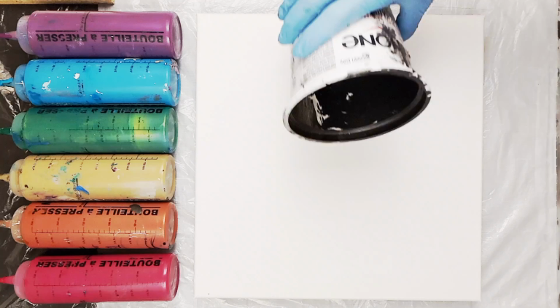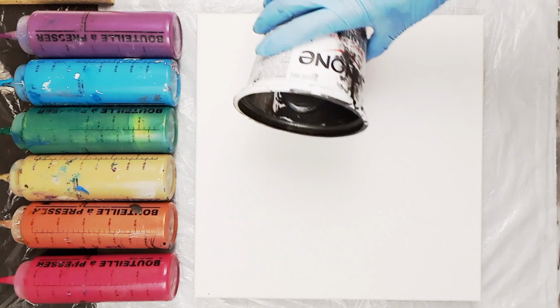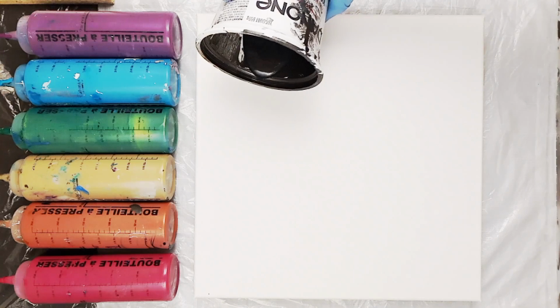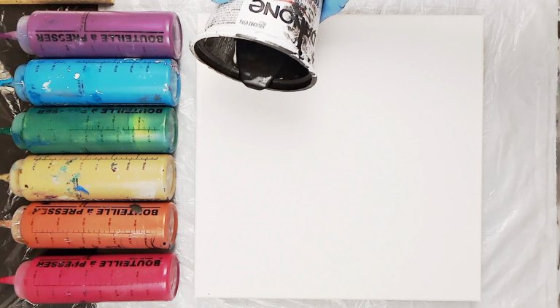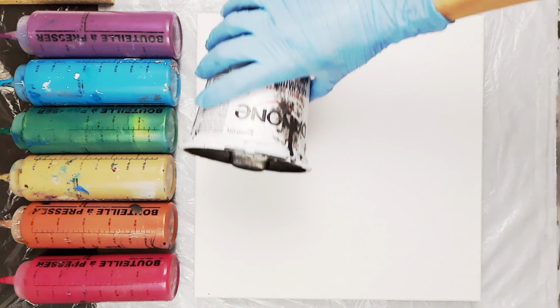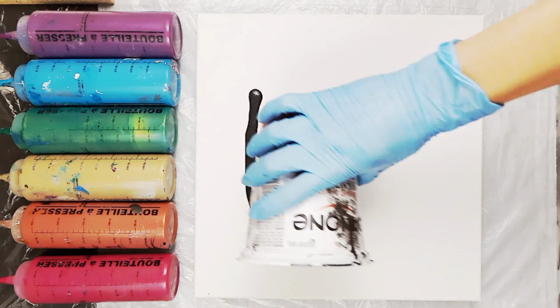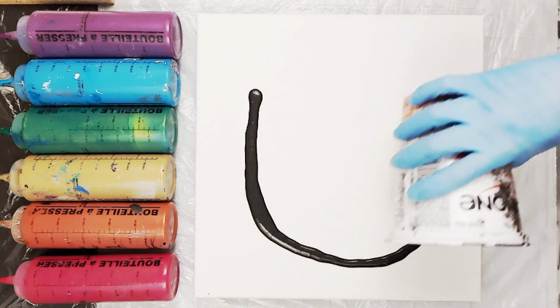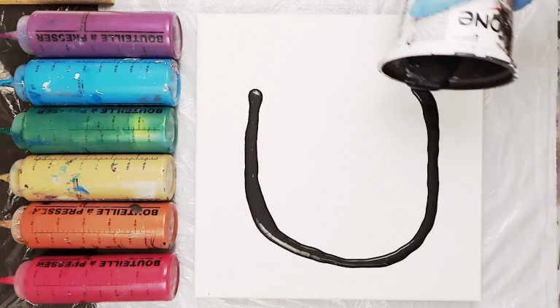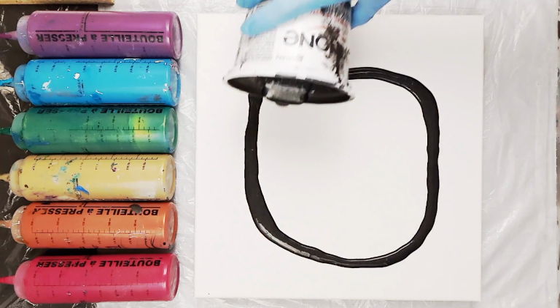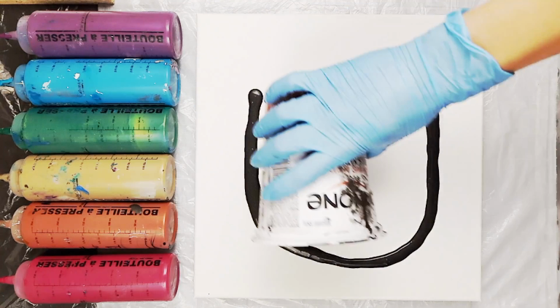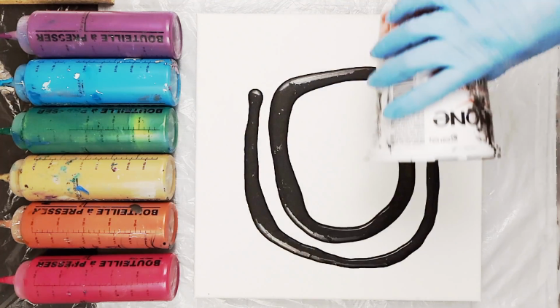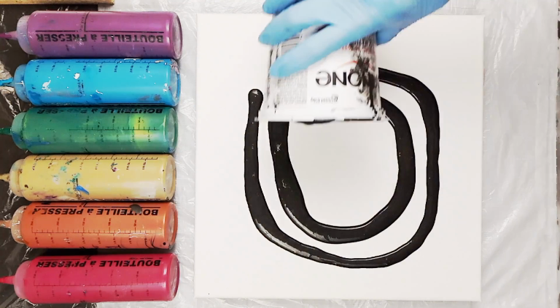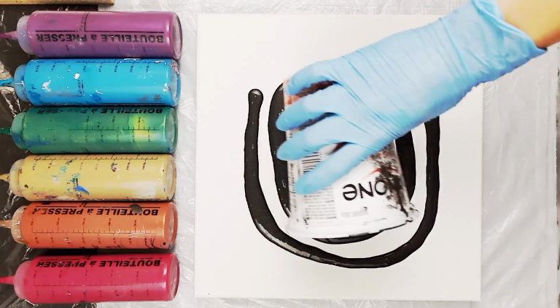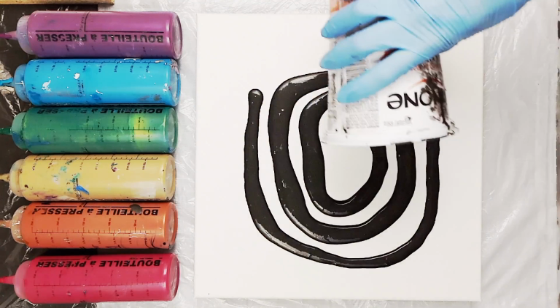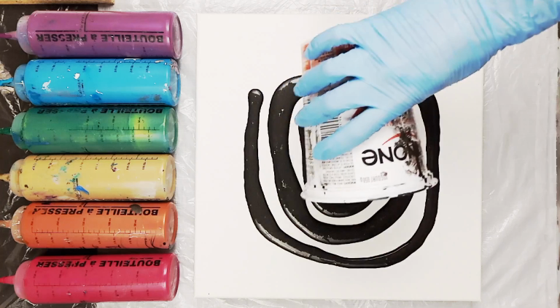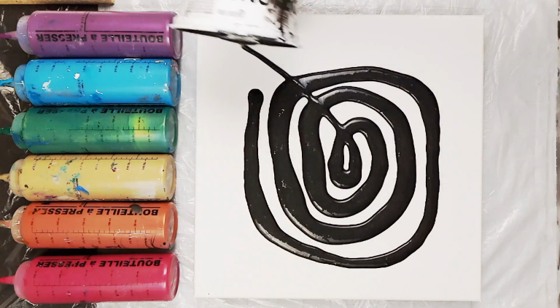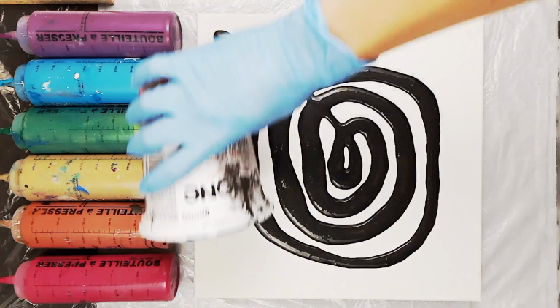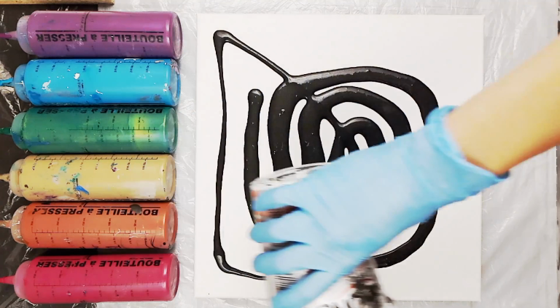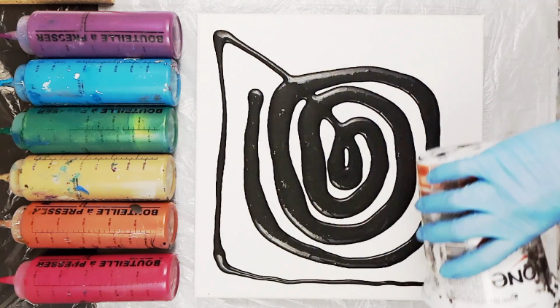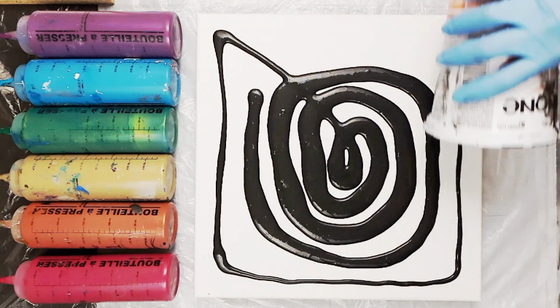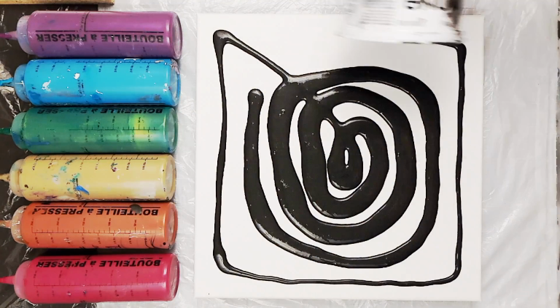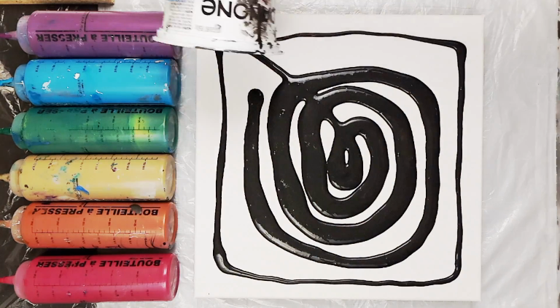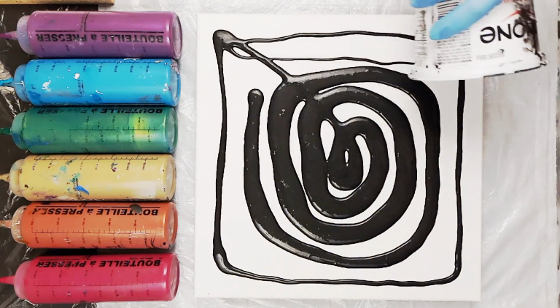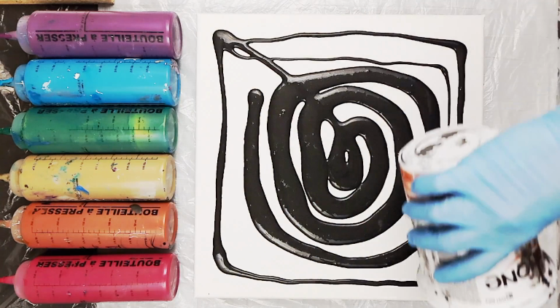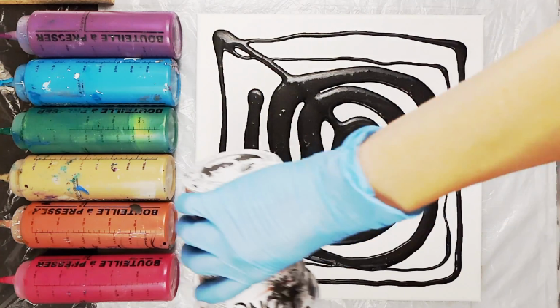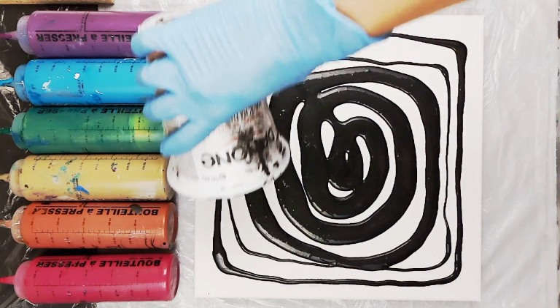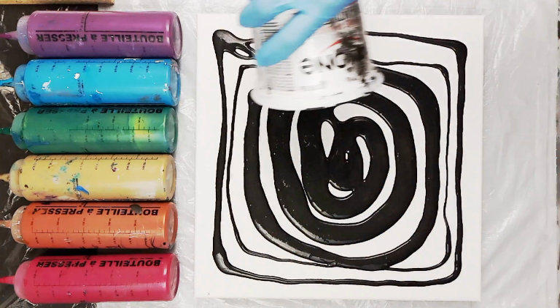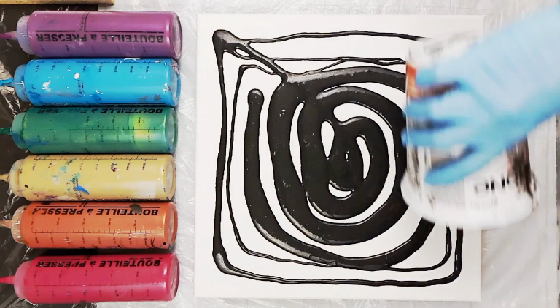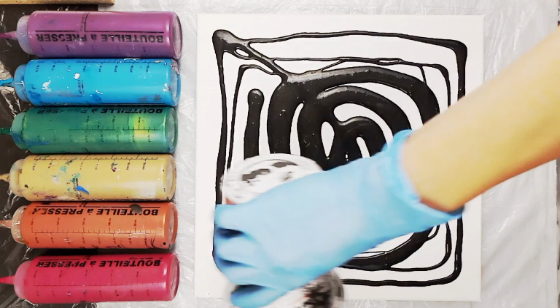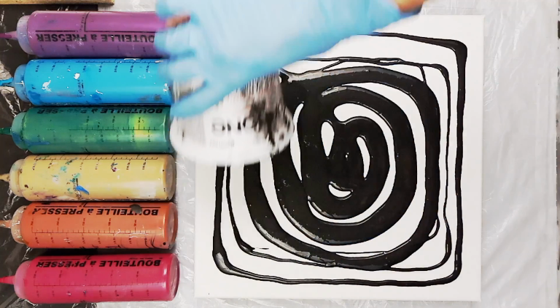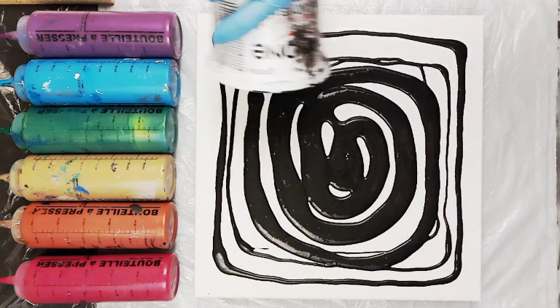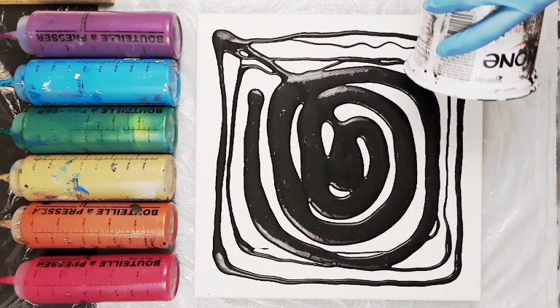Hey guys, thanks for stopping by. Just want to let you know that you can find all the info for paint mixing ratios, paint brands, and colors in the info section. So check that out.